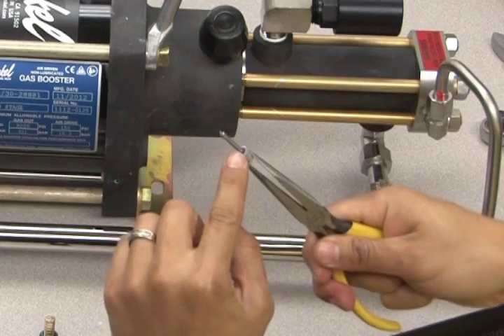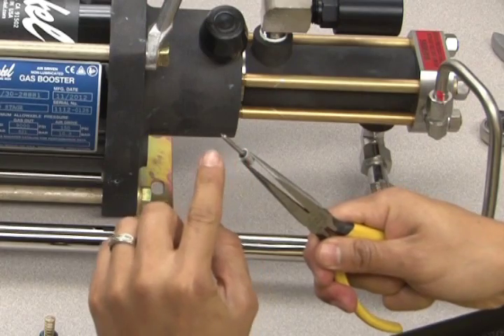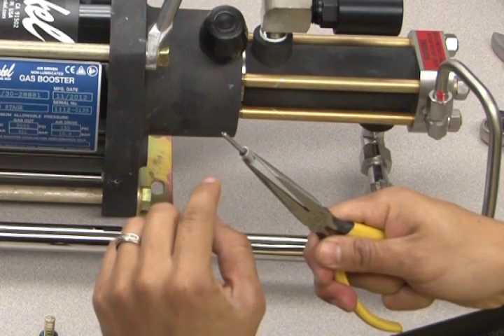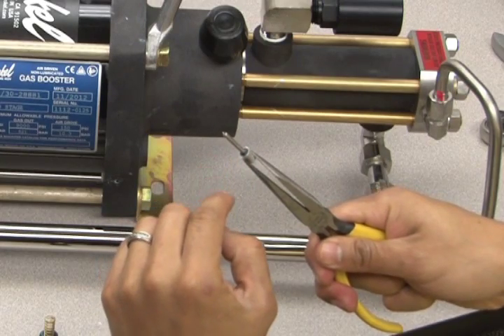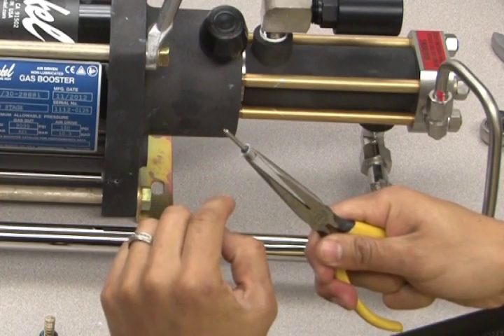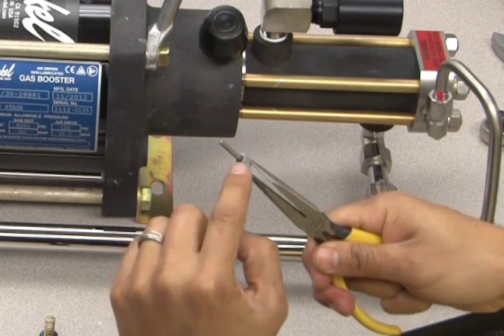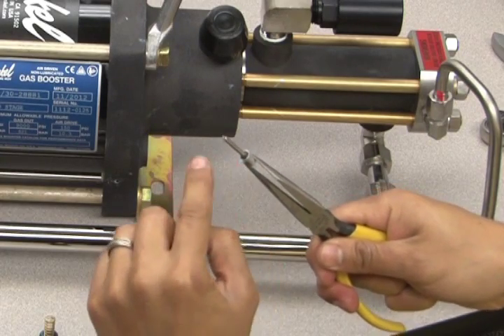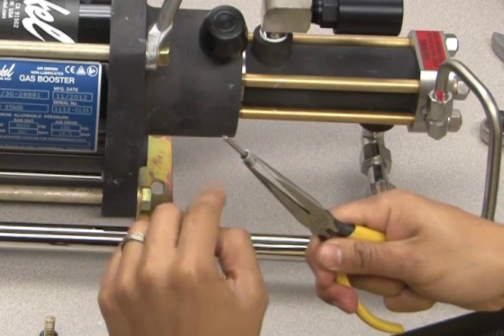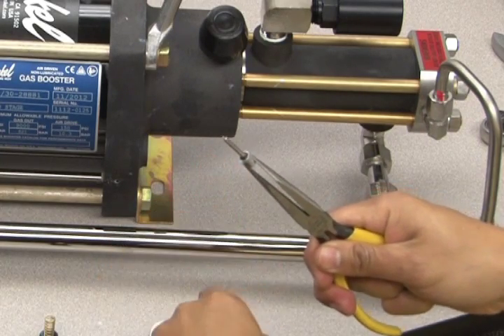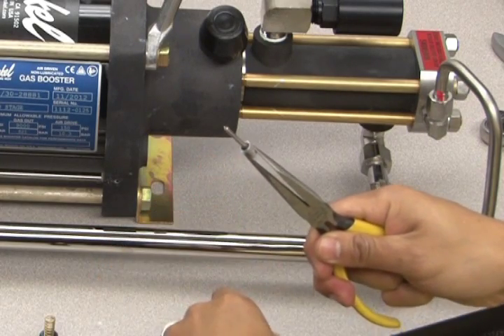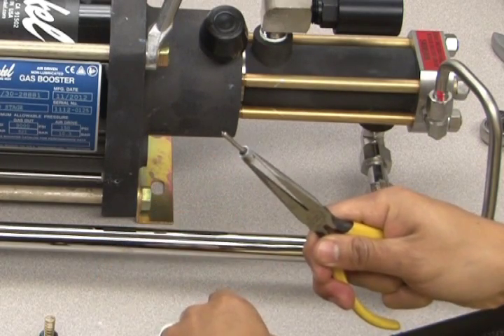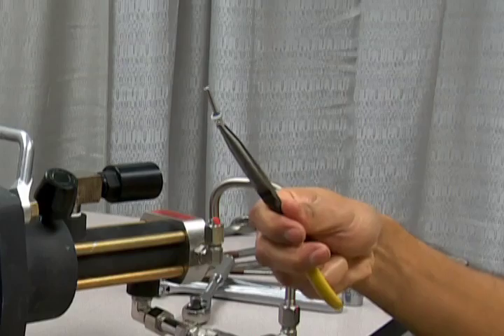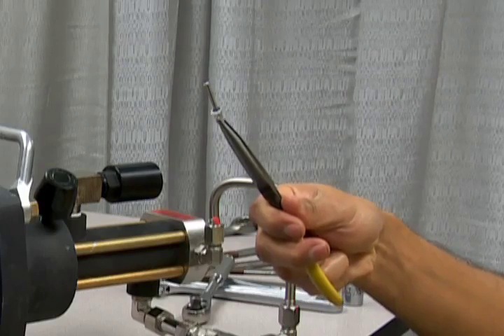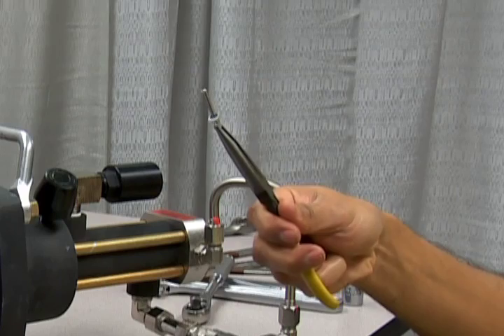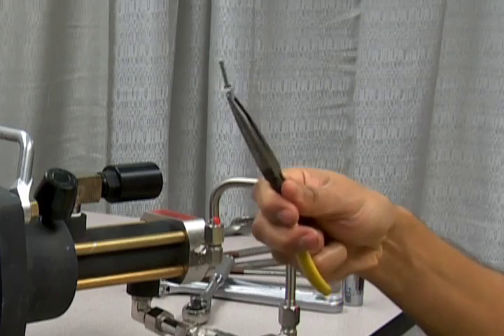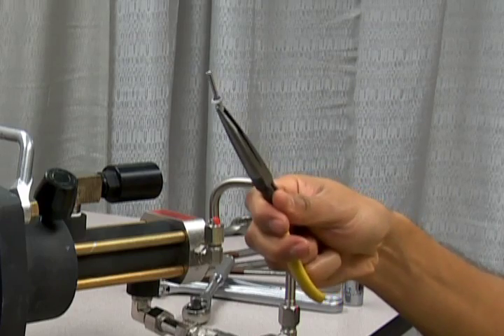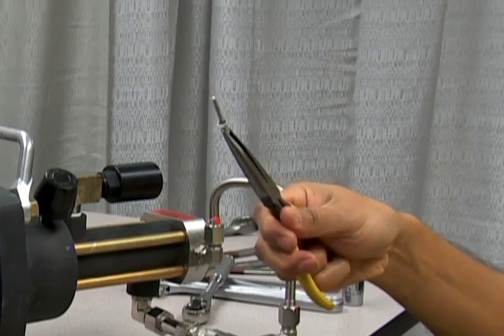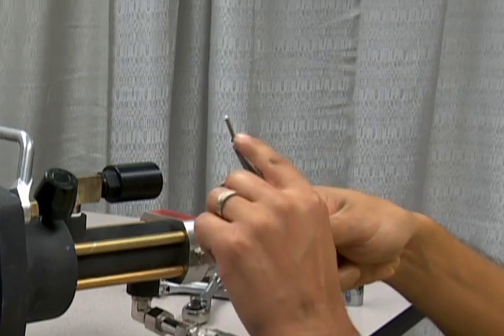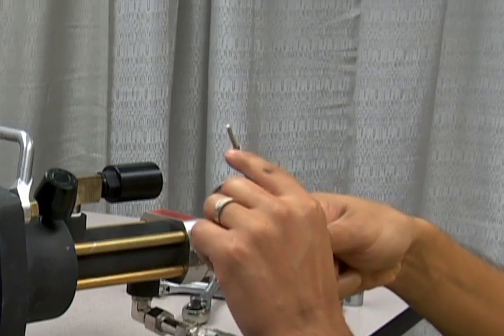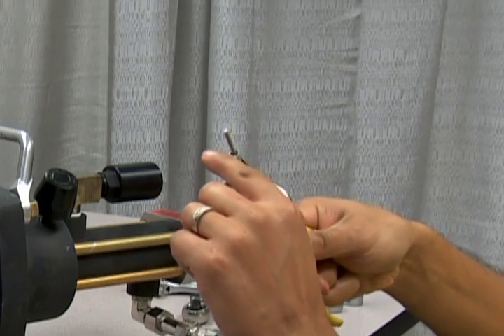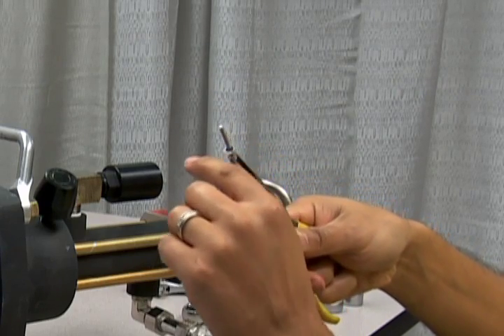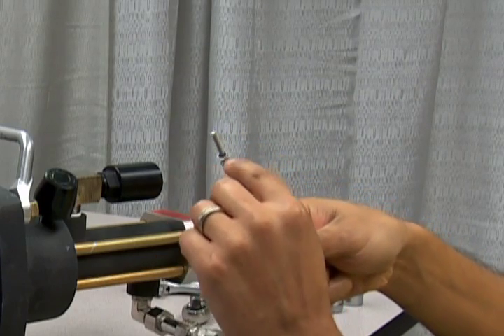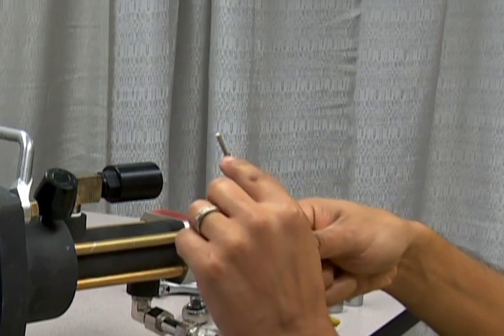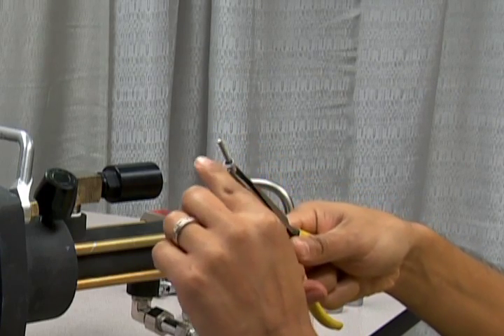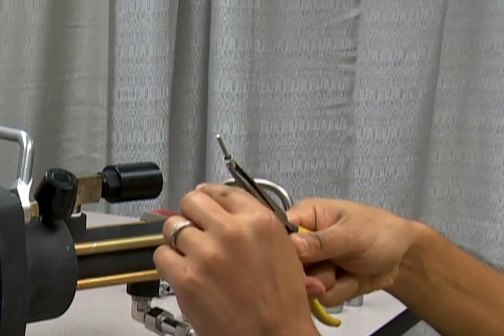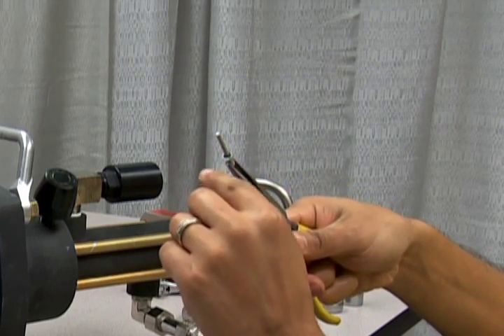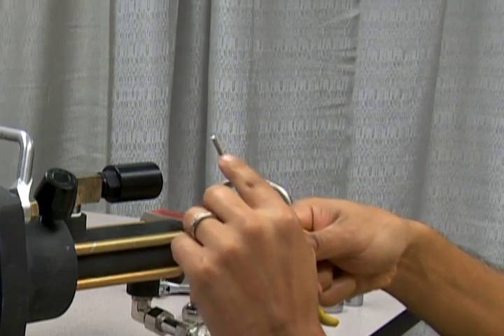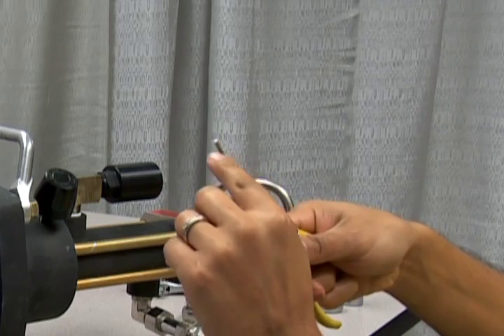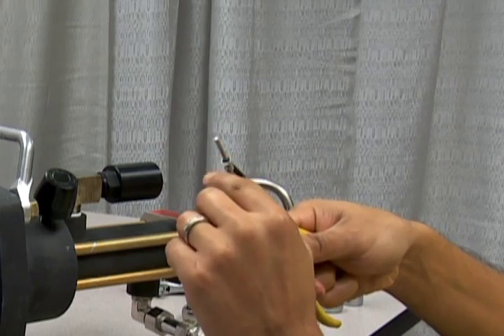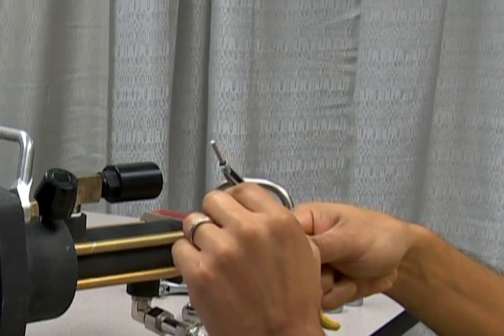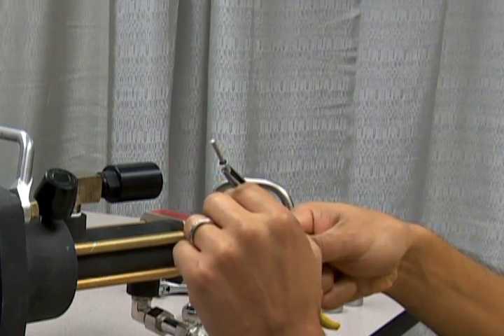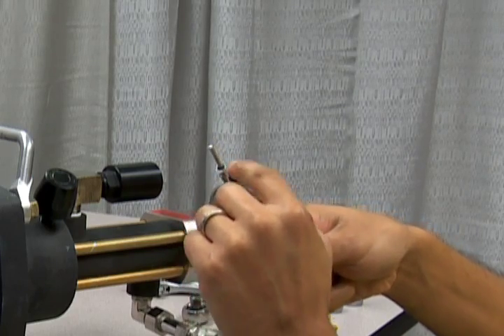First, examine the pilot stem for any gunk buildup and clean off all residues. Make sure the pilot stem is not bent, and examine the rubber seat to make sure it is not flat. The rubber seat needs to be plump in order to maintain a tight seal.